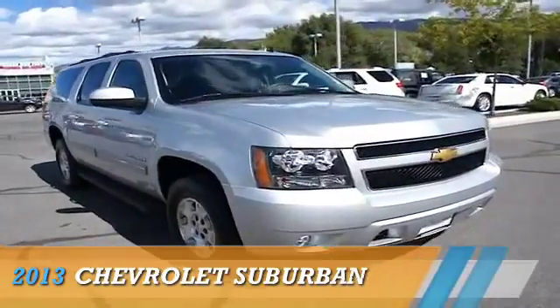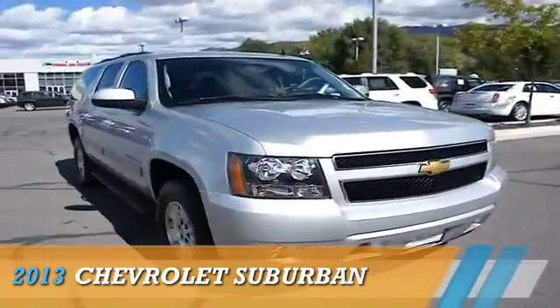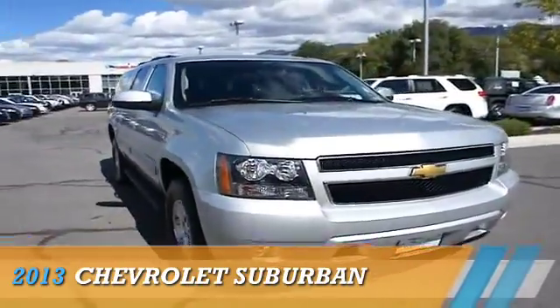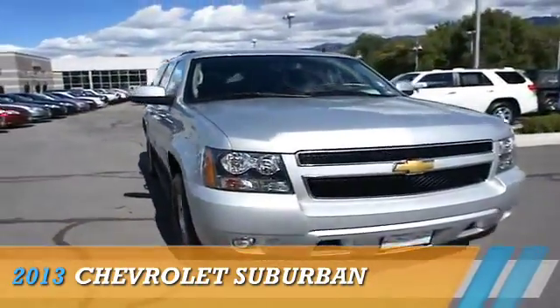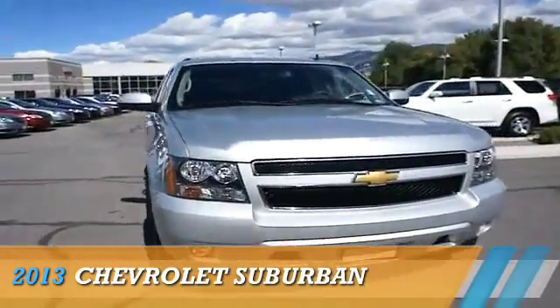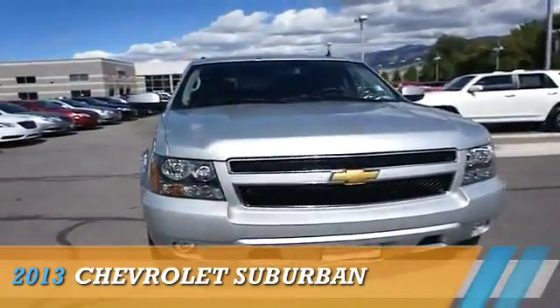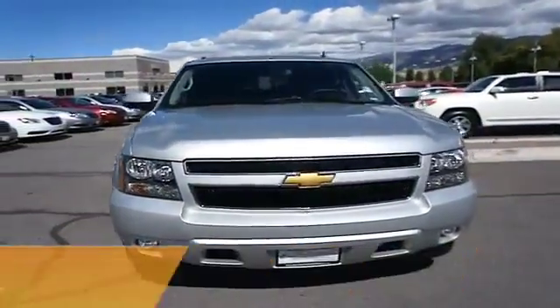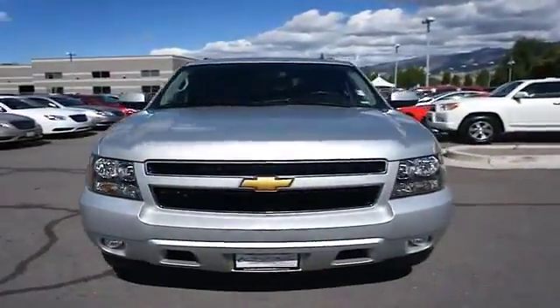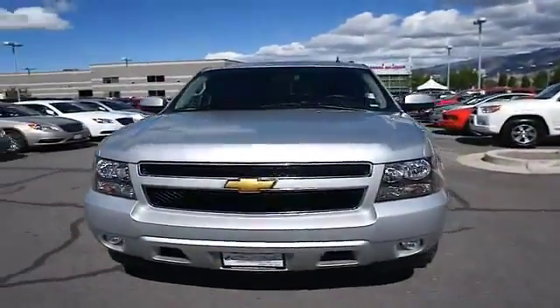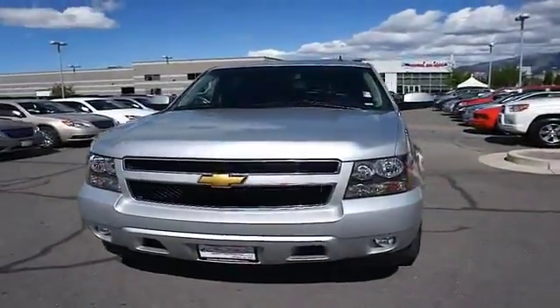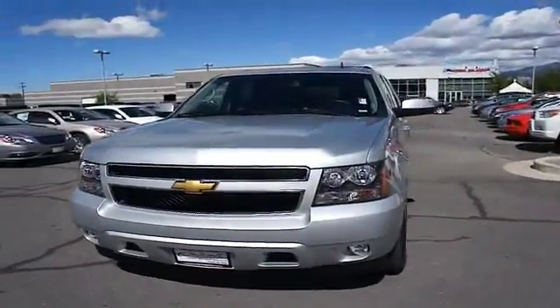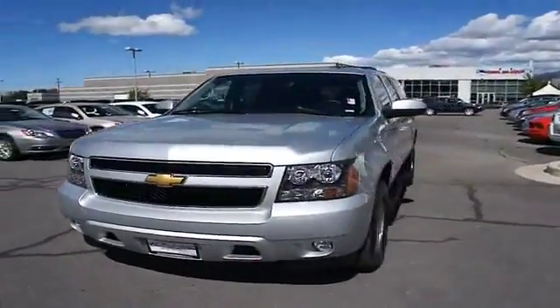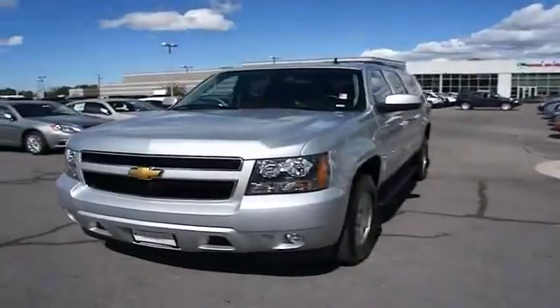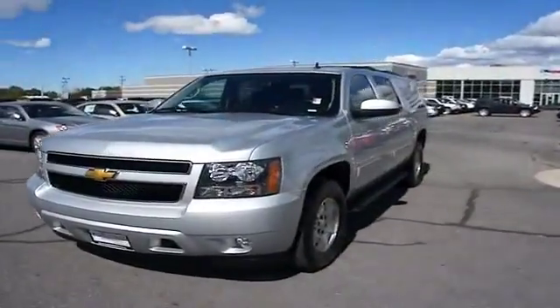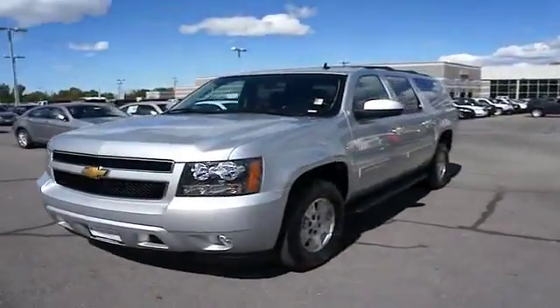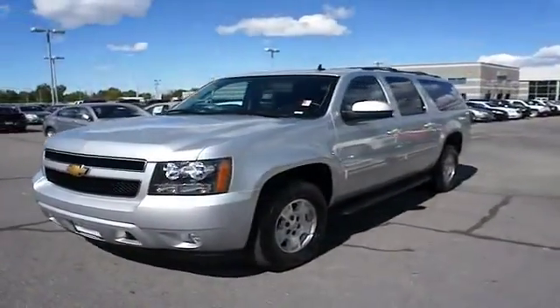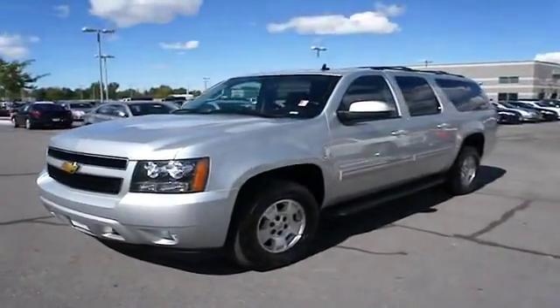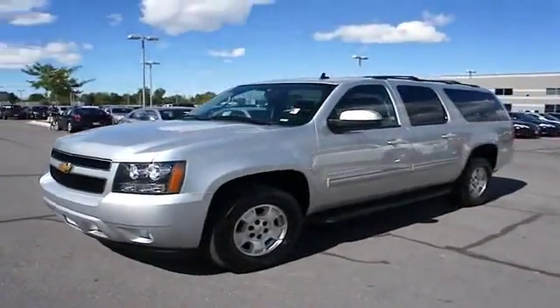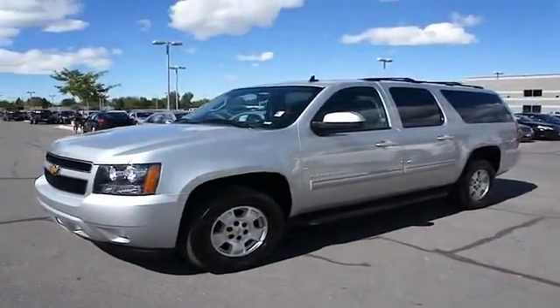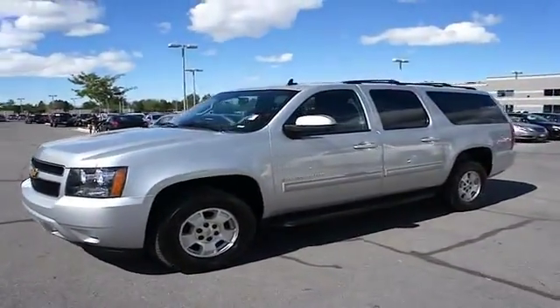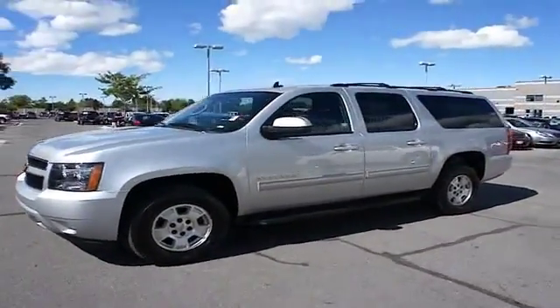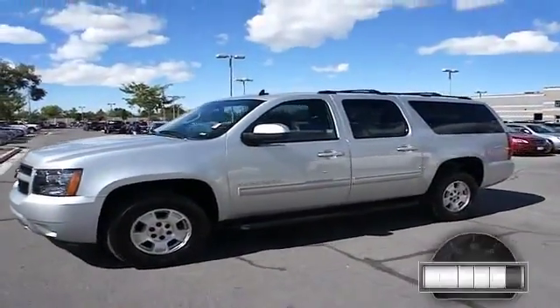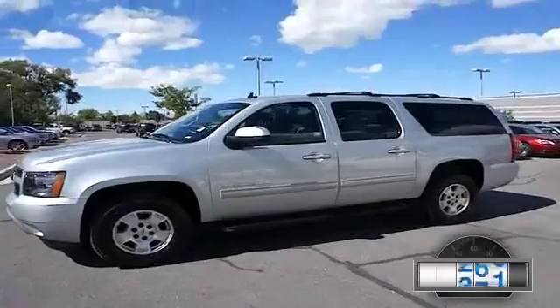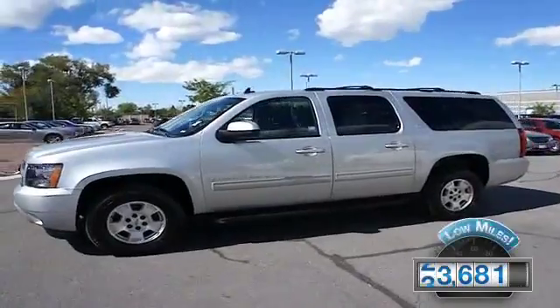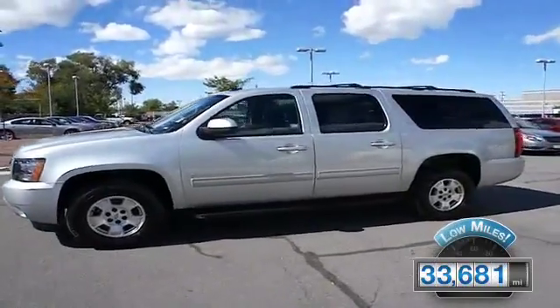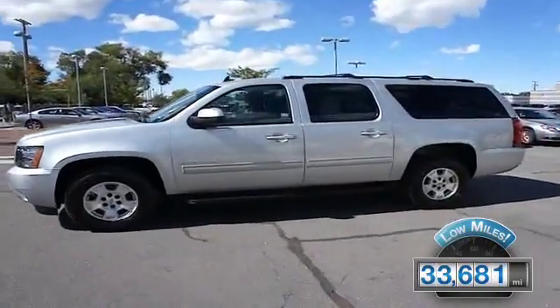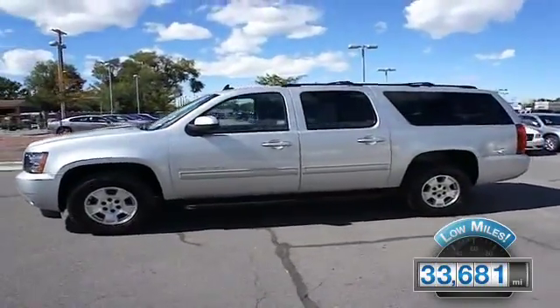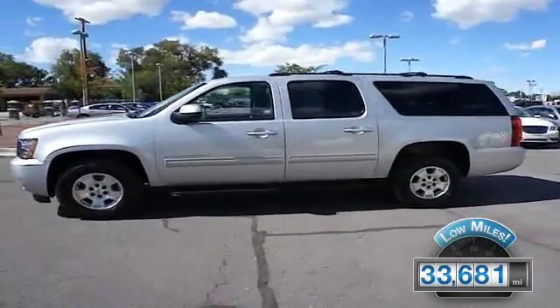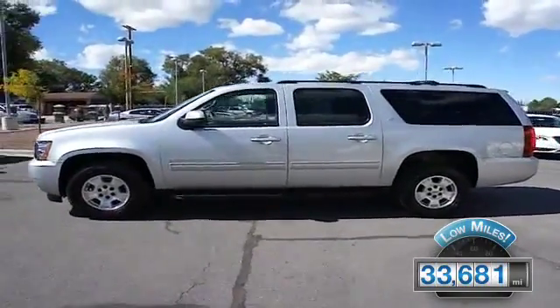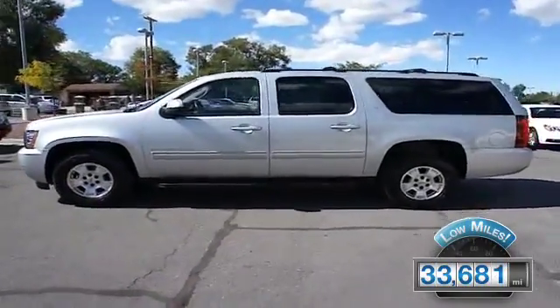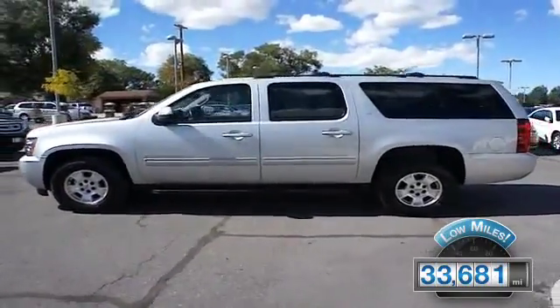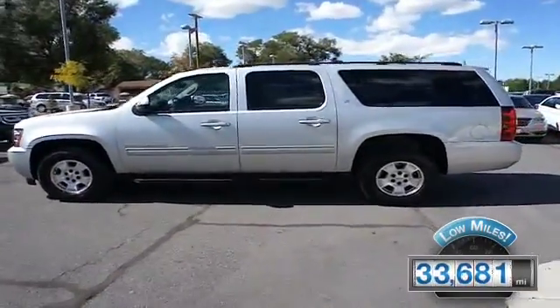Presenting the 2013 Chevrolet Suburban, powered by 4-wheel drive, a 5.3-liter, 8-cylinder engine and a manual transmission. With fewer than 35,000 miles, this vehicle has a long road ahead.